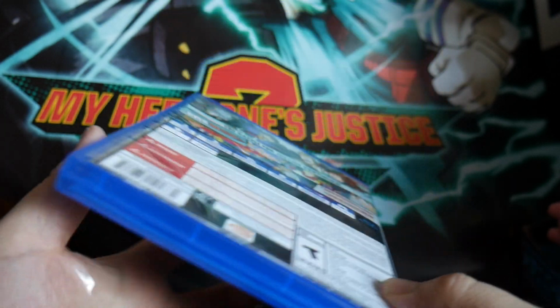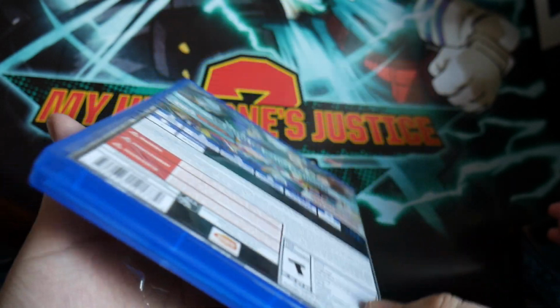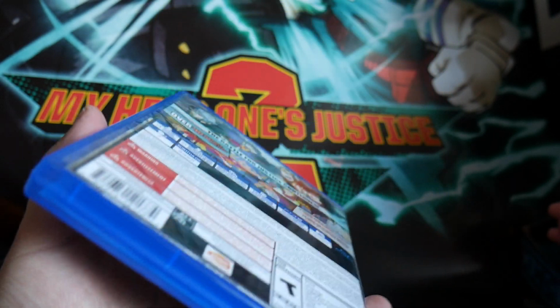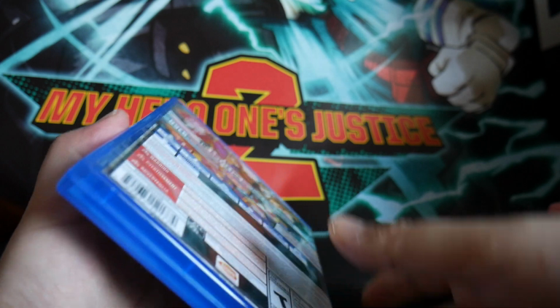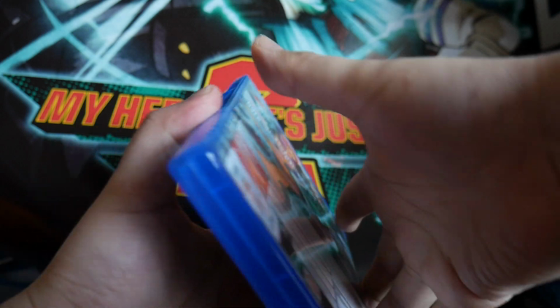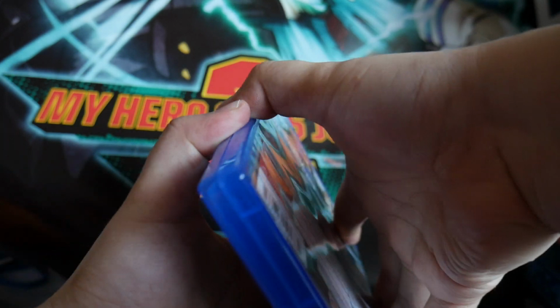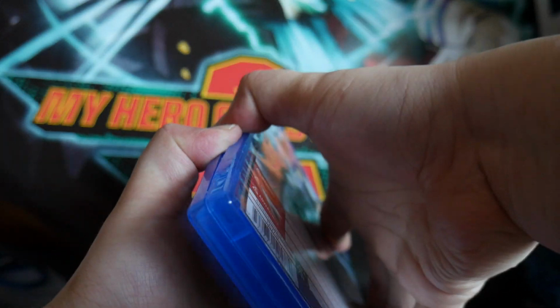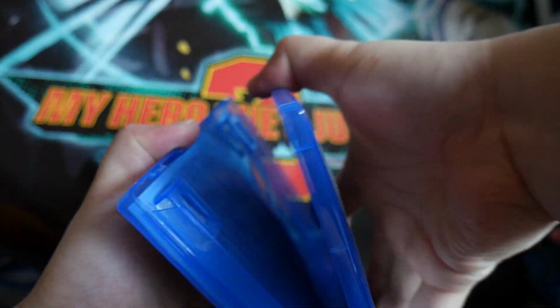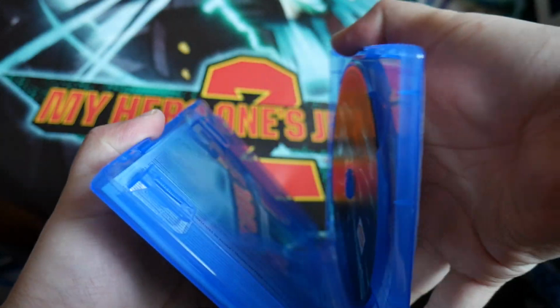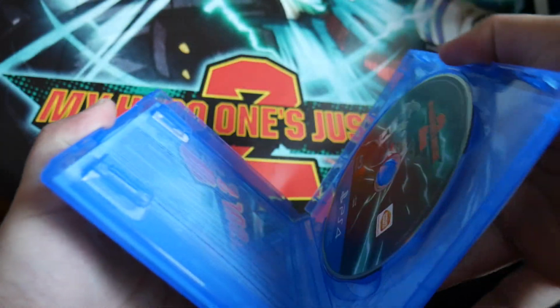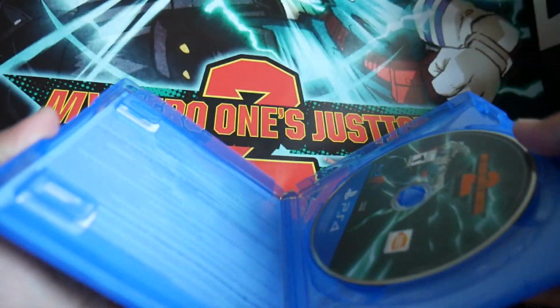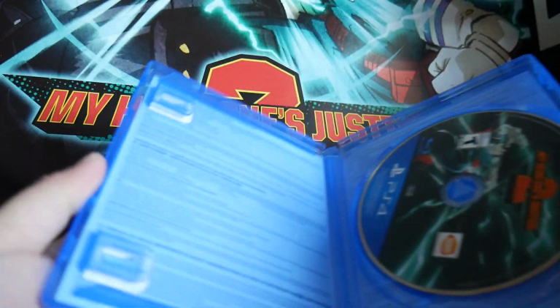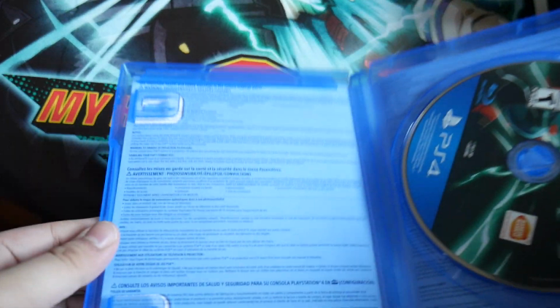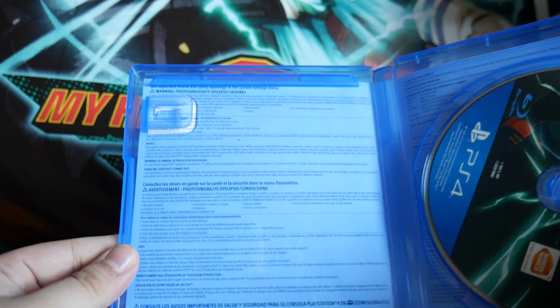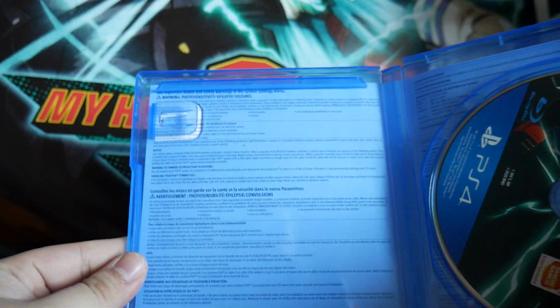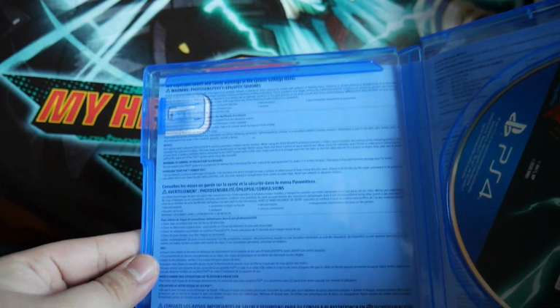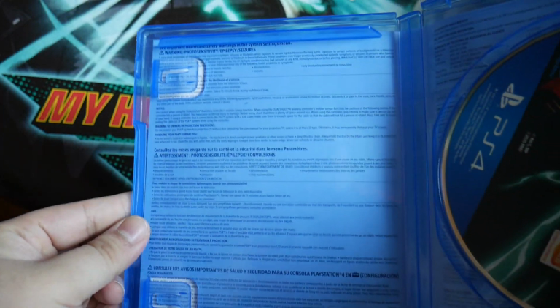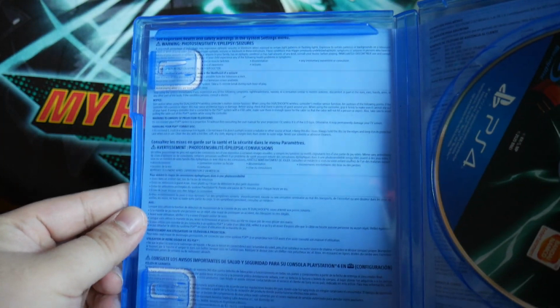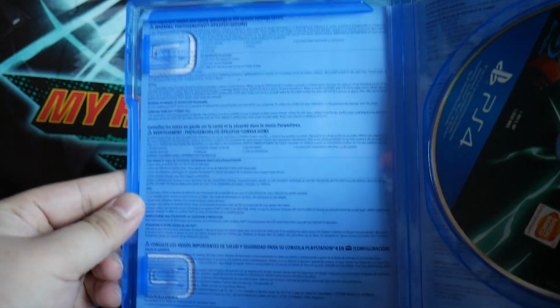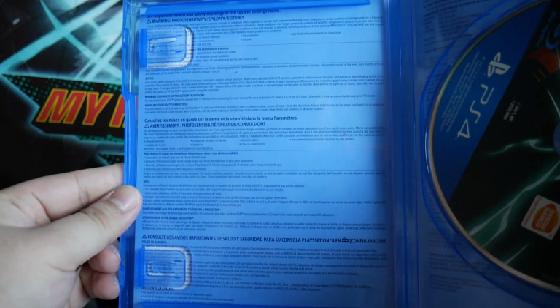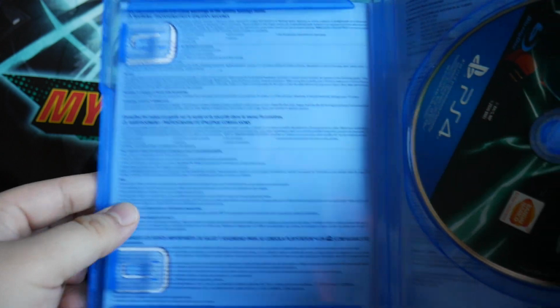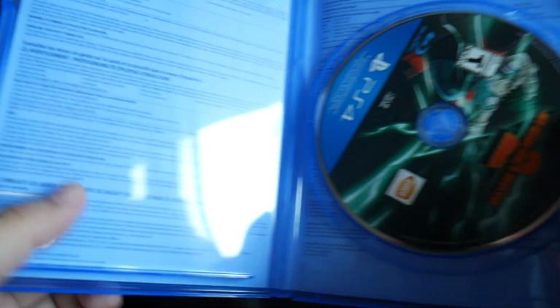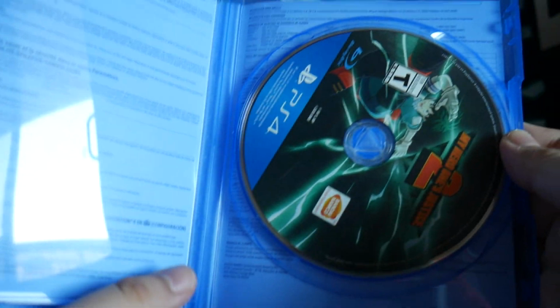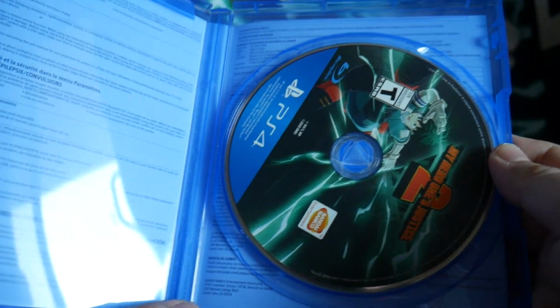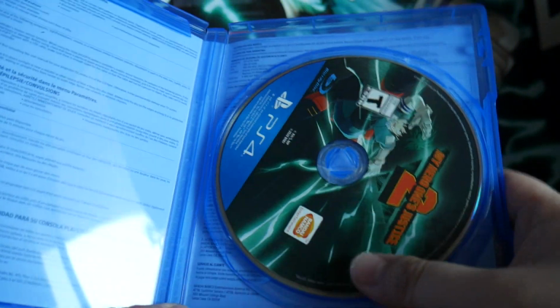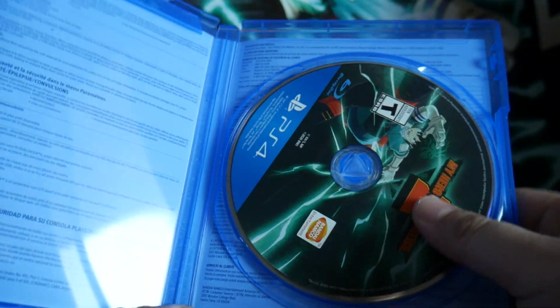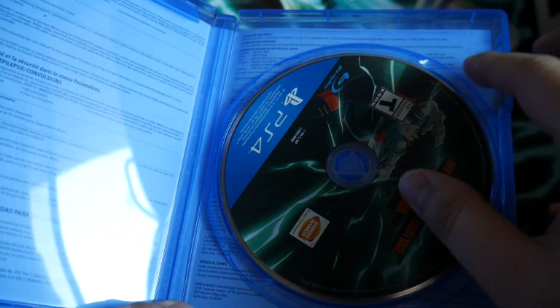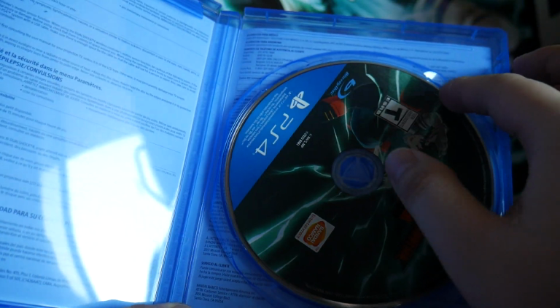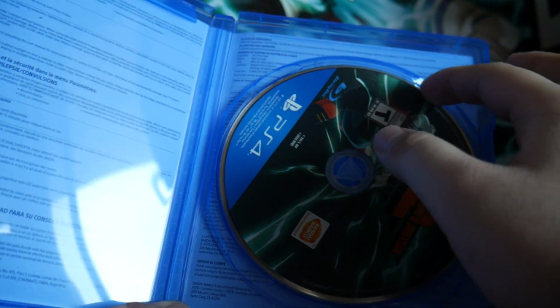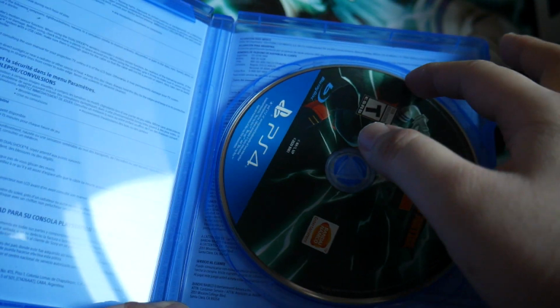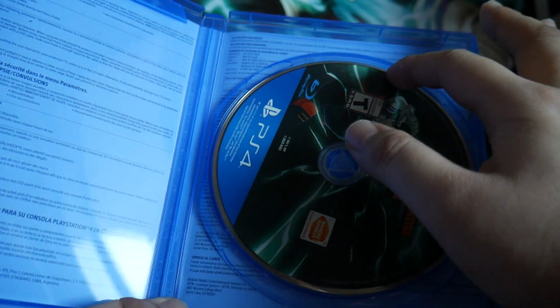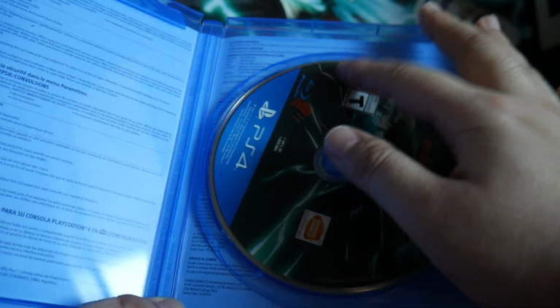And now we'll take a look inside. Left side — nothing. Right side, we've got the Blu-ray game disc.